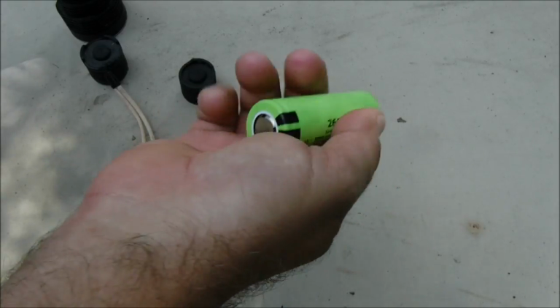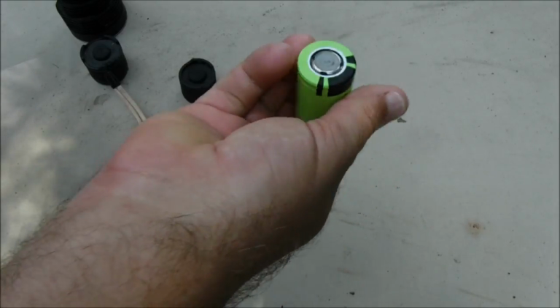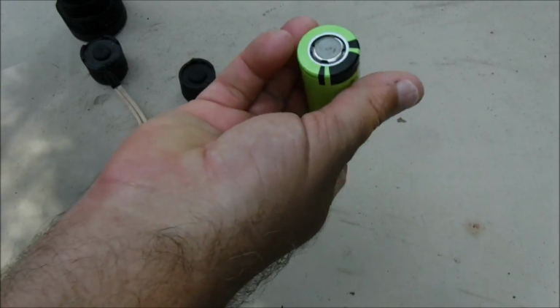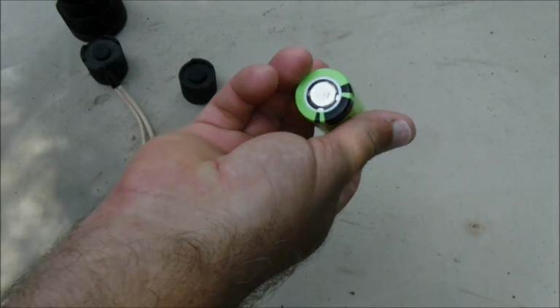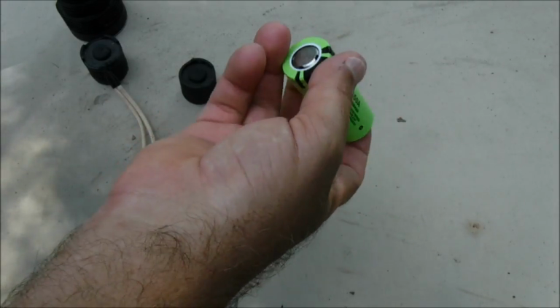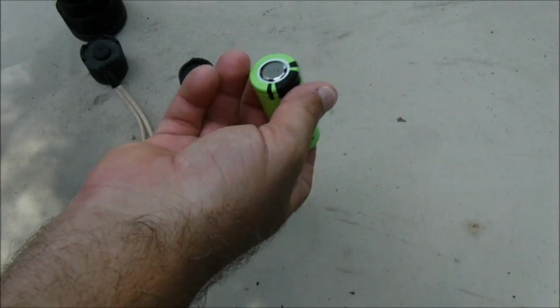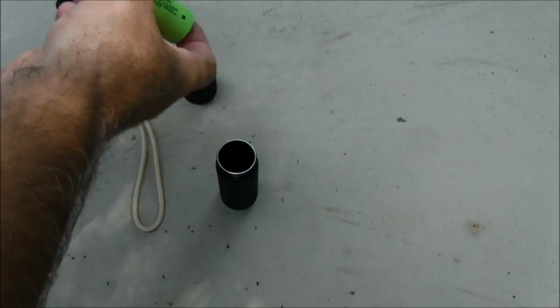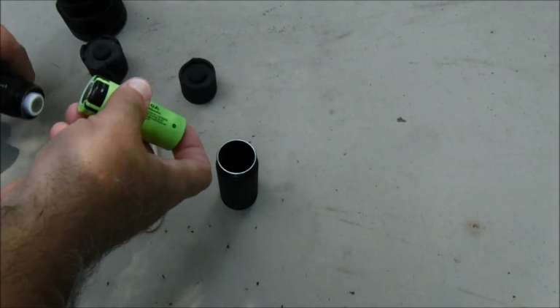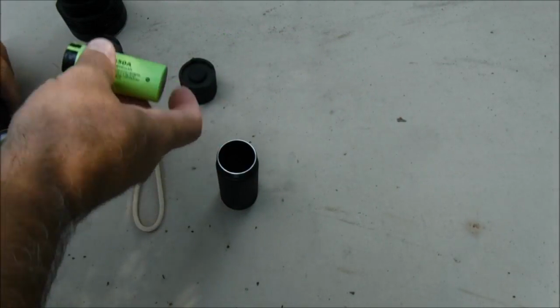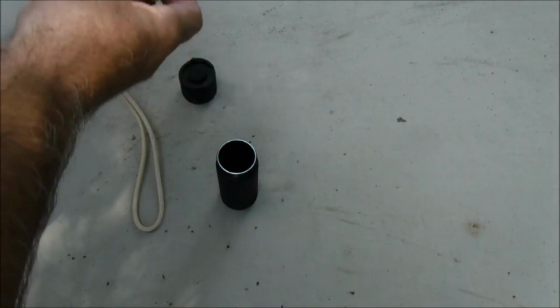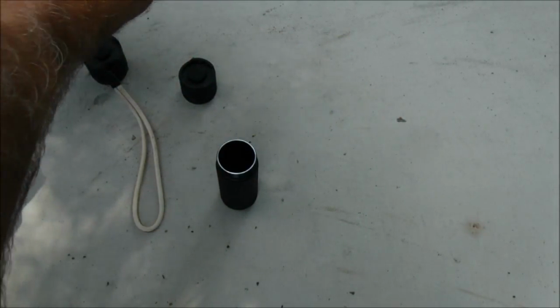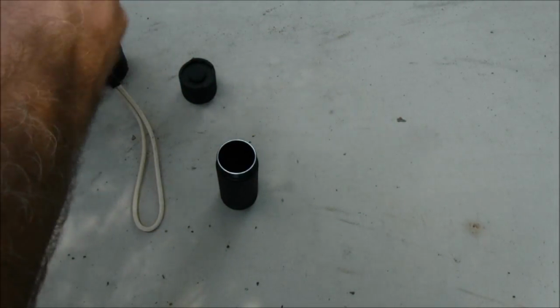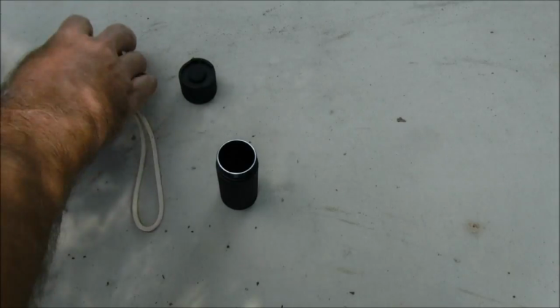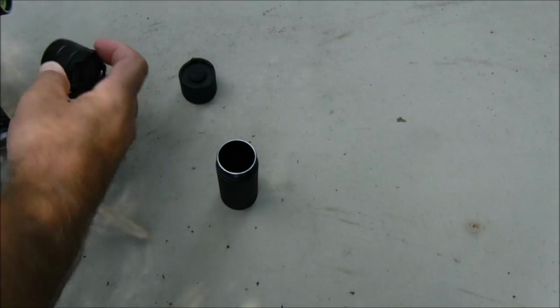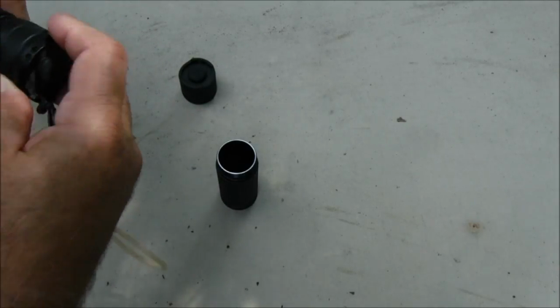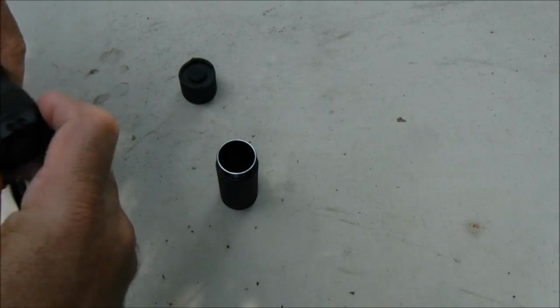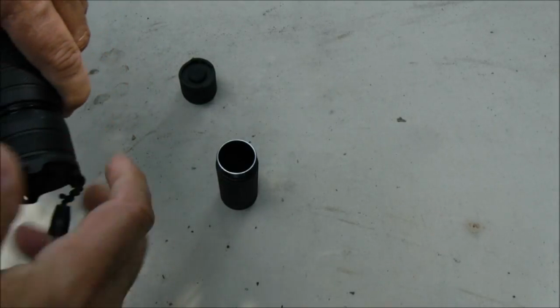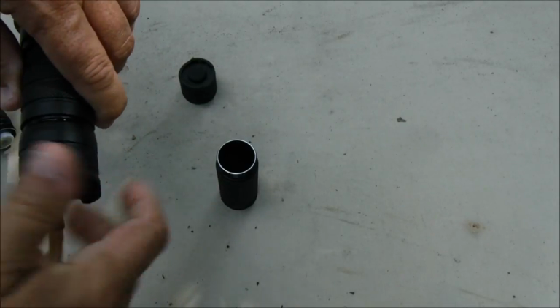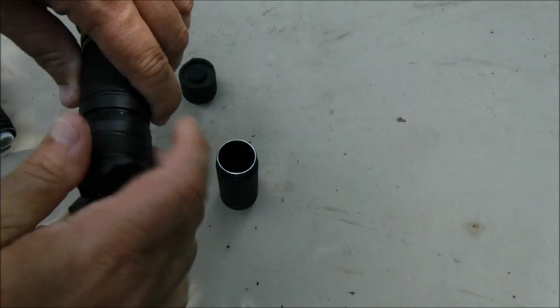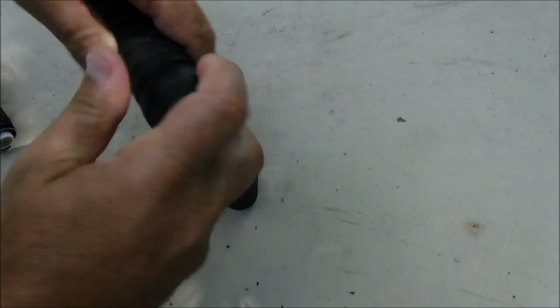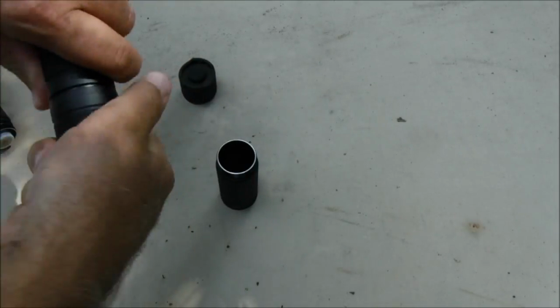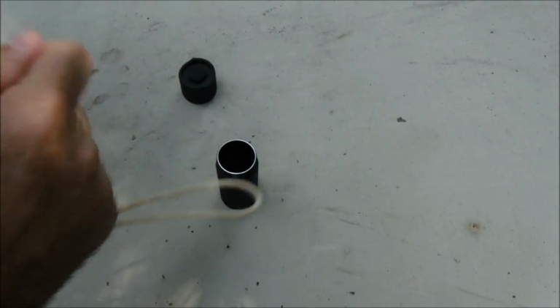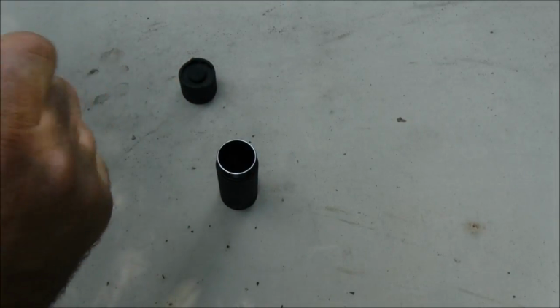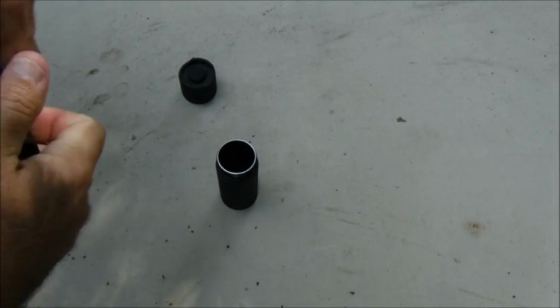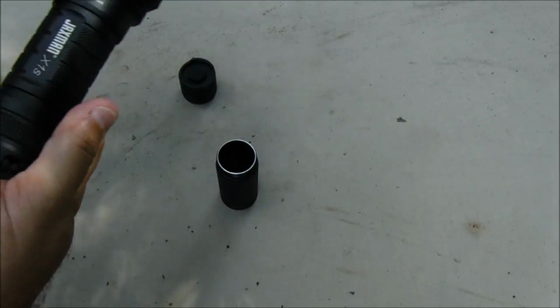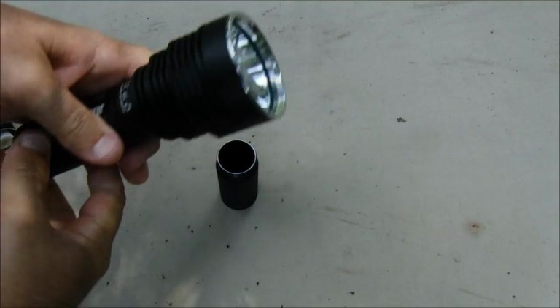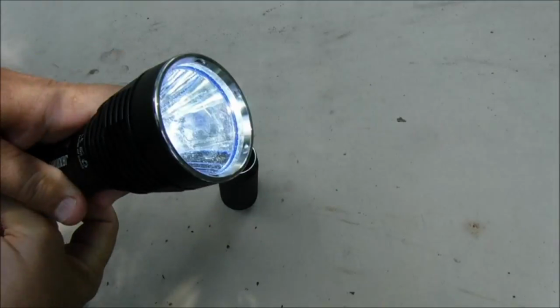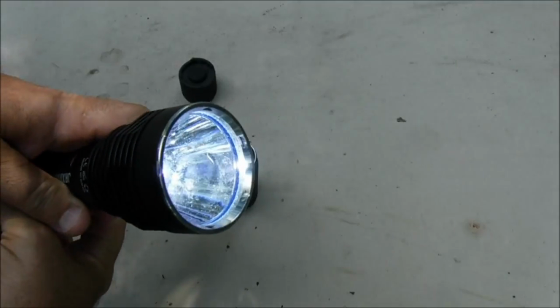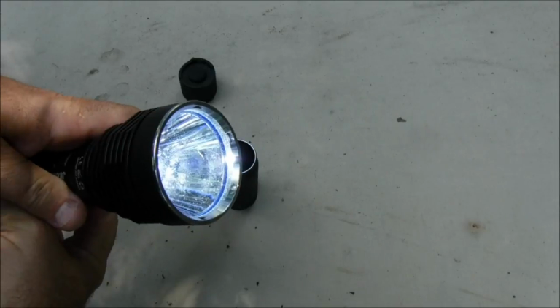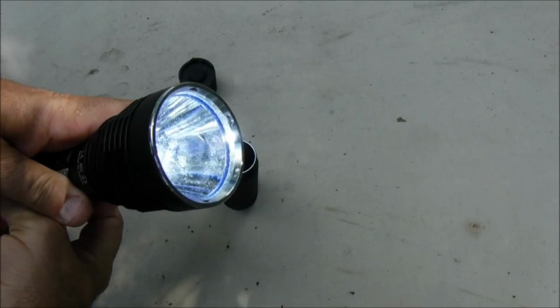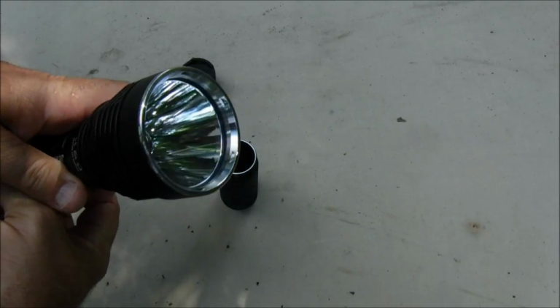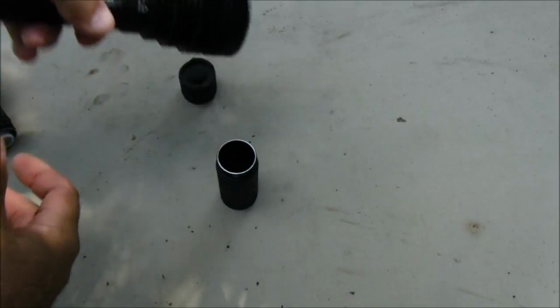Because this one here works — I put it right here in the Z1S. Same company, same brand name. Put it right there in the Z1S, and it works just fine.